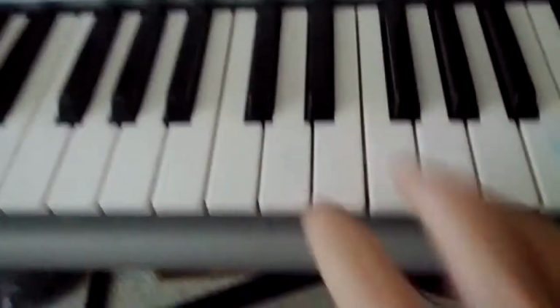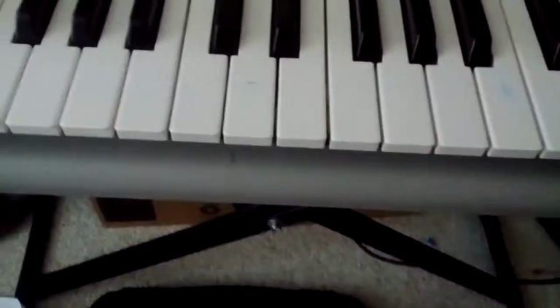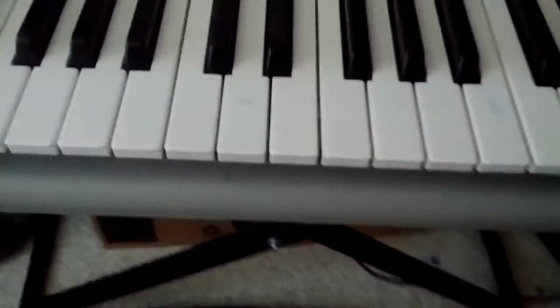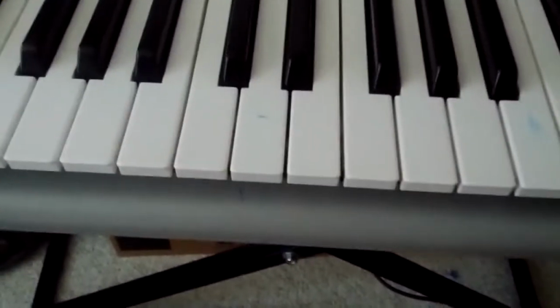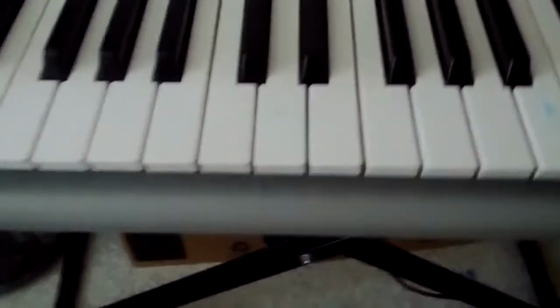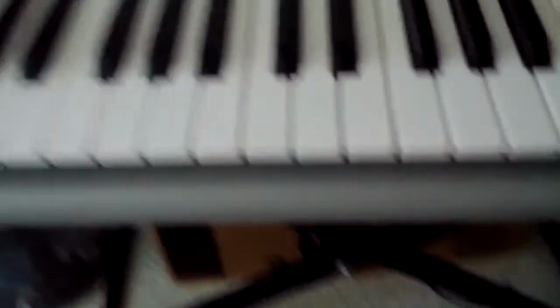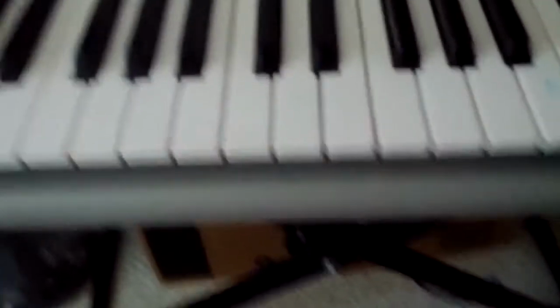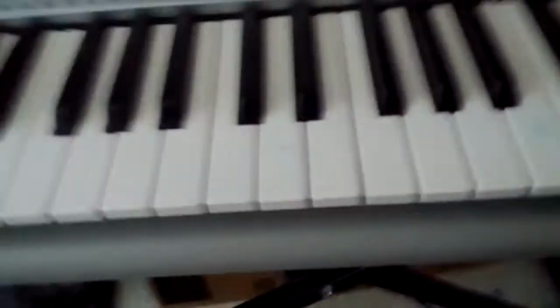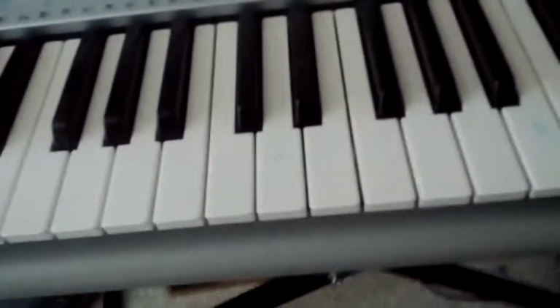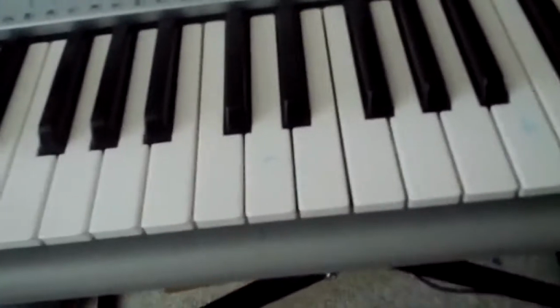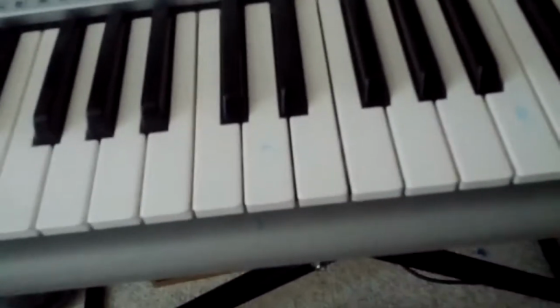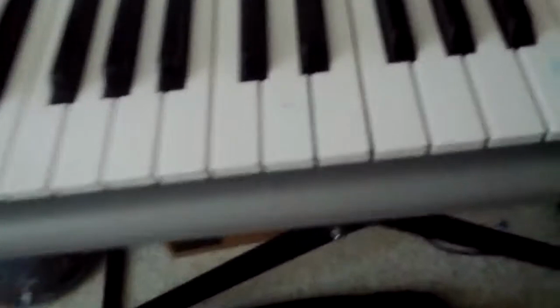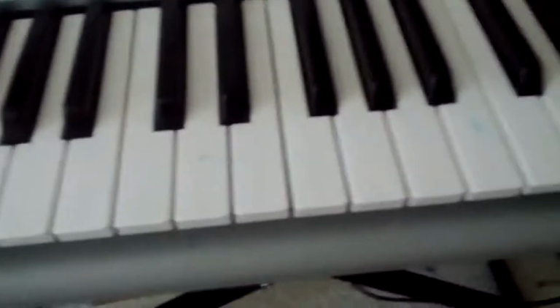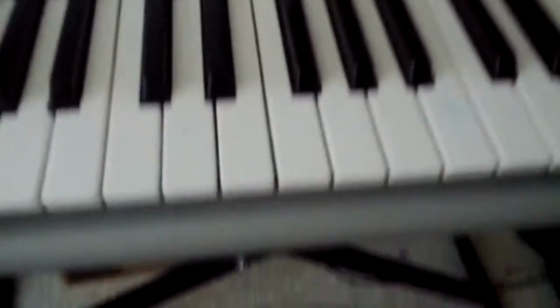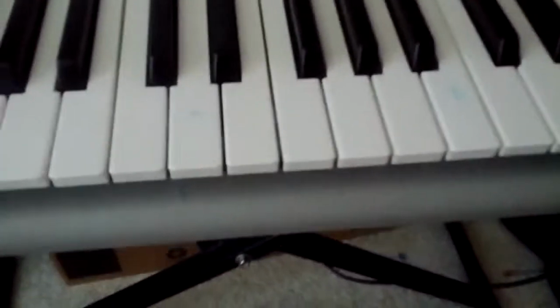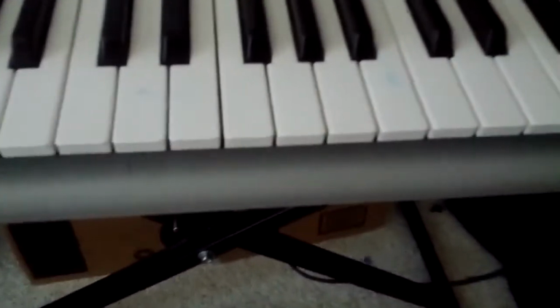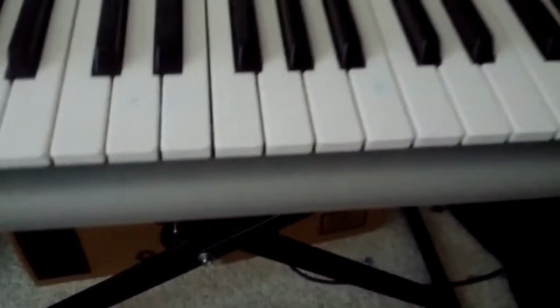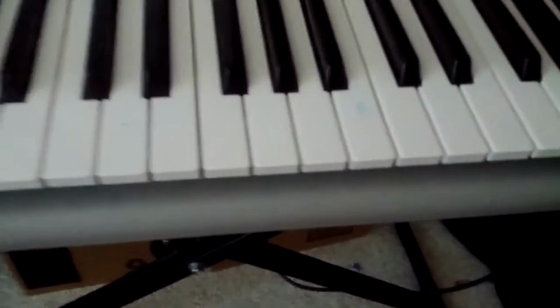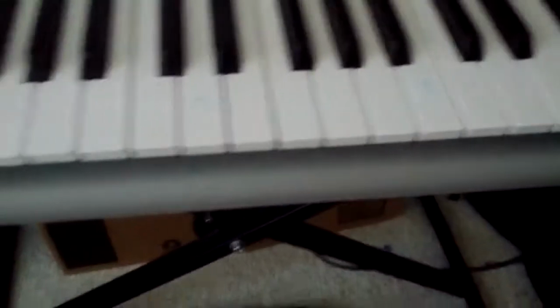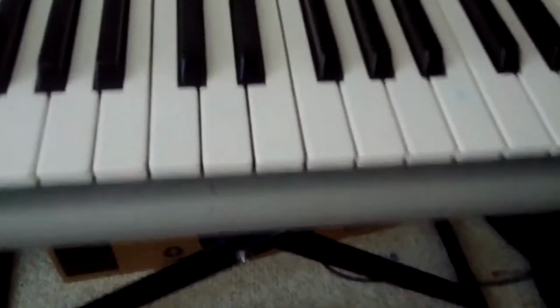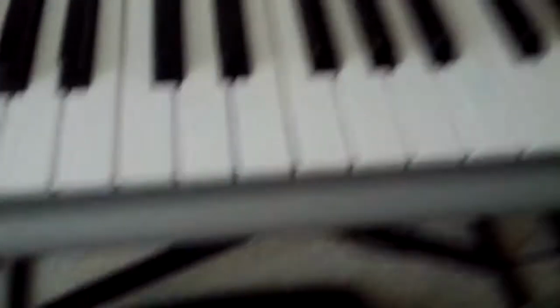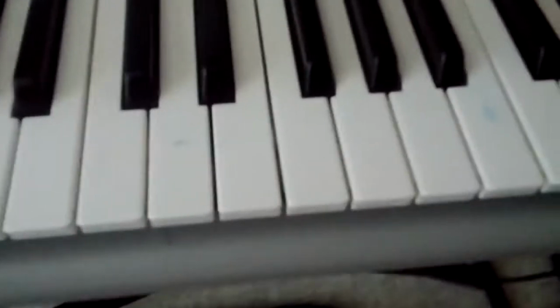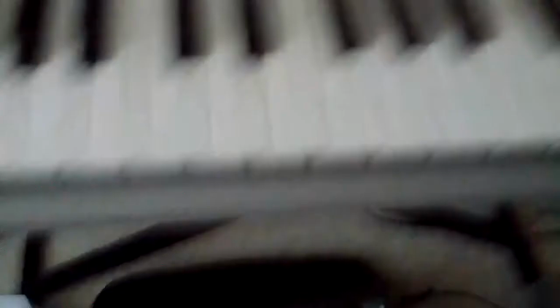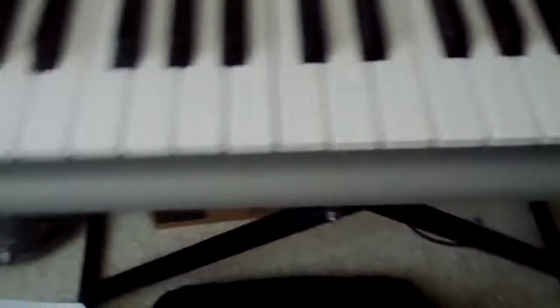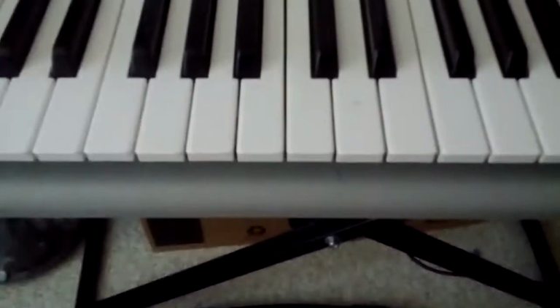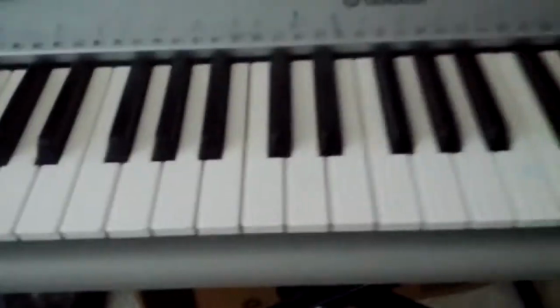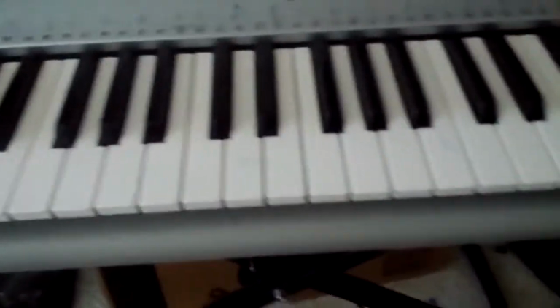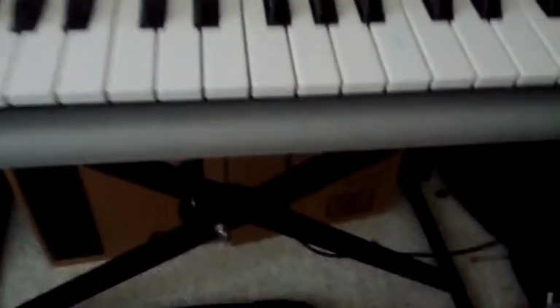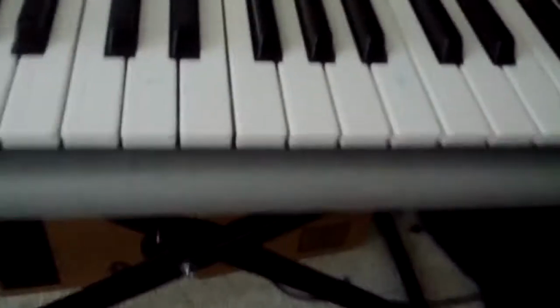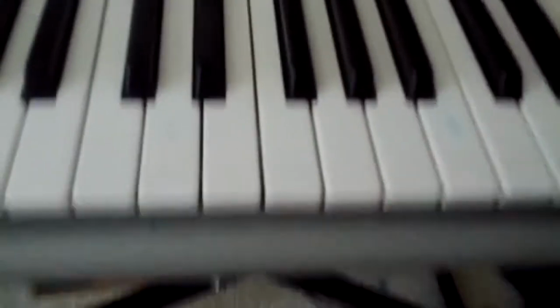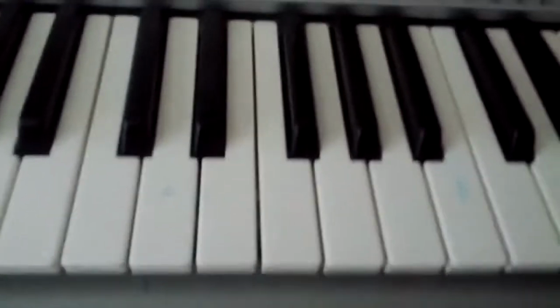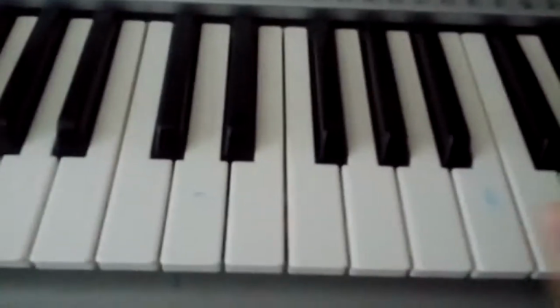This will get stuck in your head after, like, the 20-hundredth time you play it and practice it, like I did. So that's the first right-hand part — go ahead and play that as much as you want.